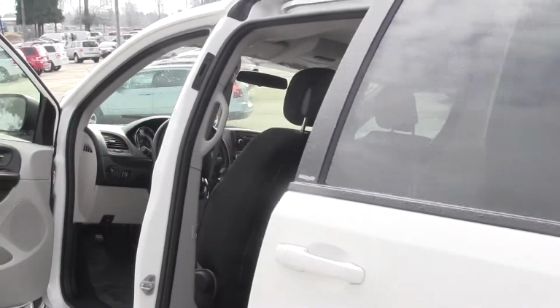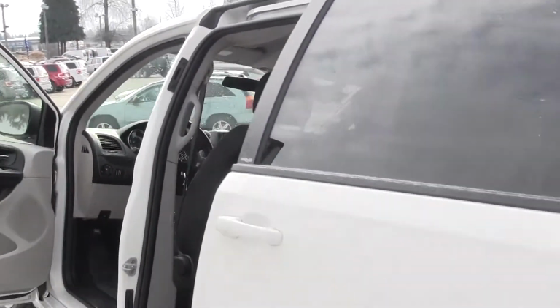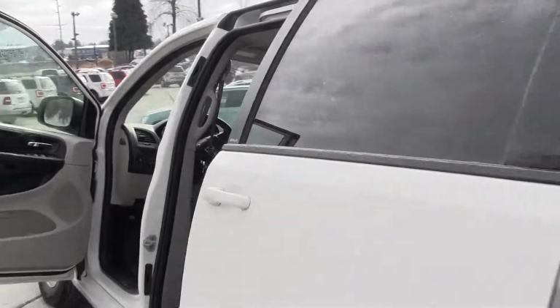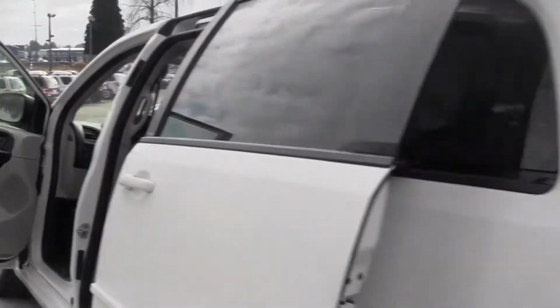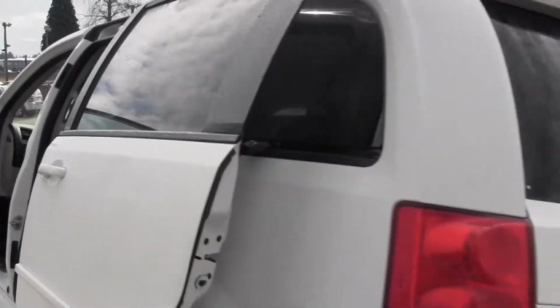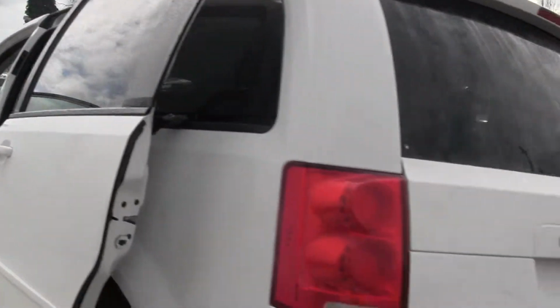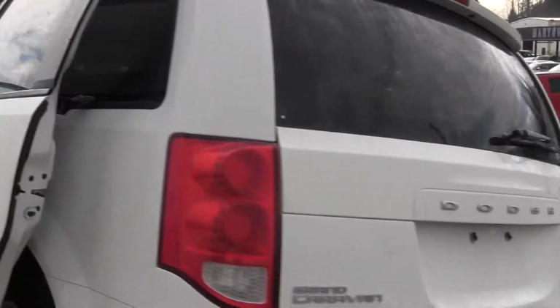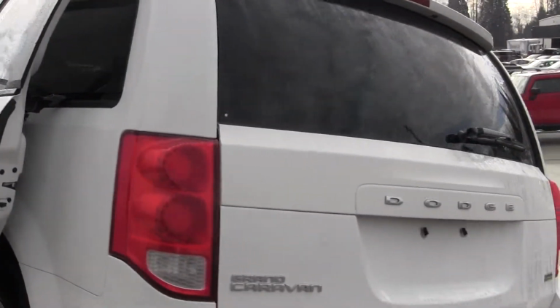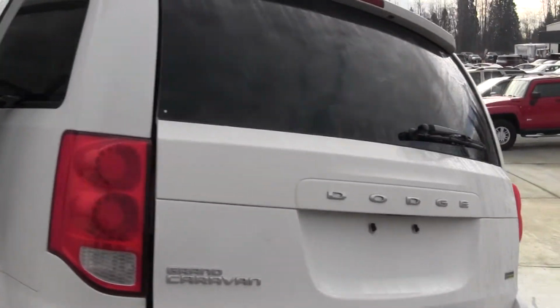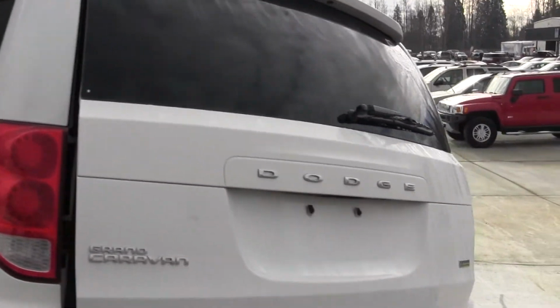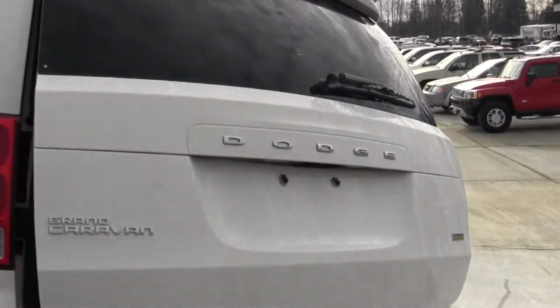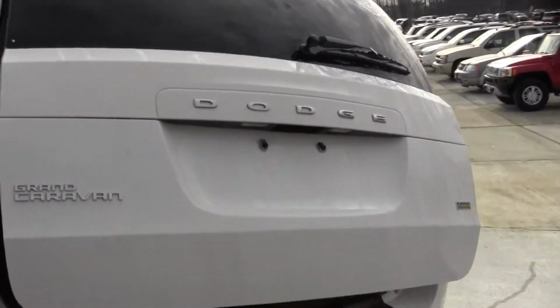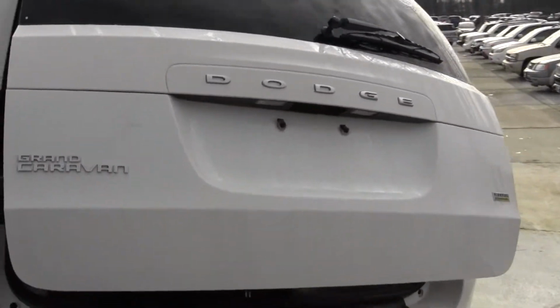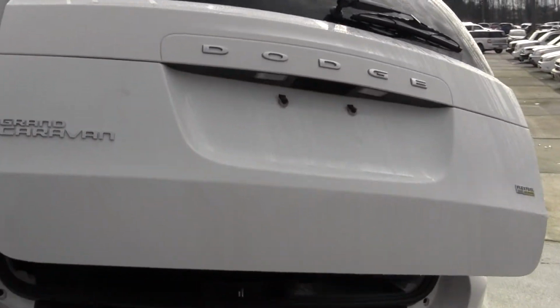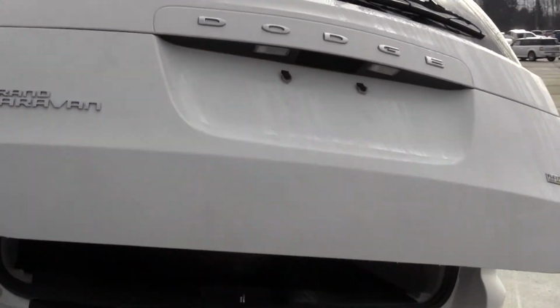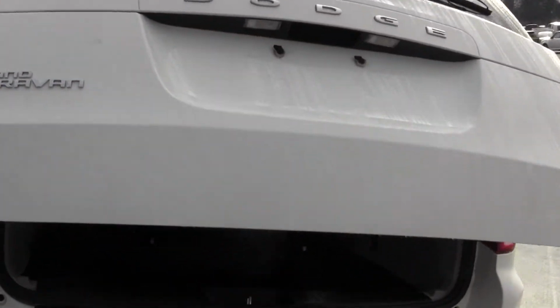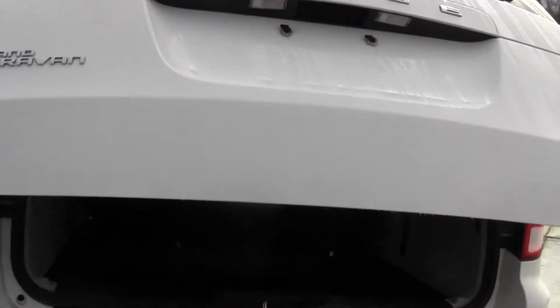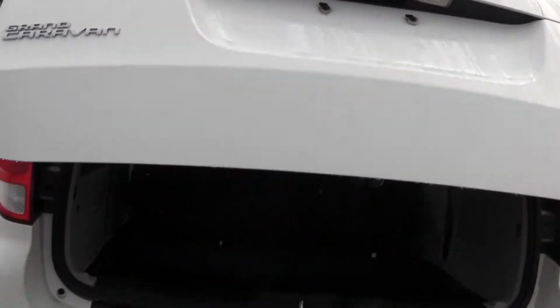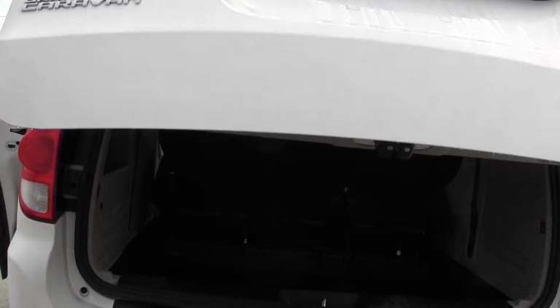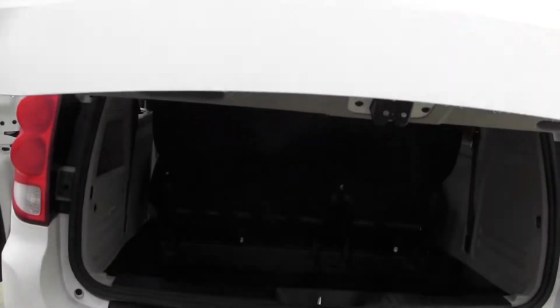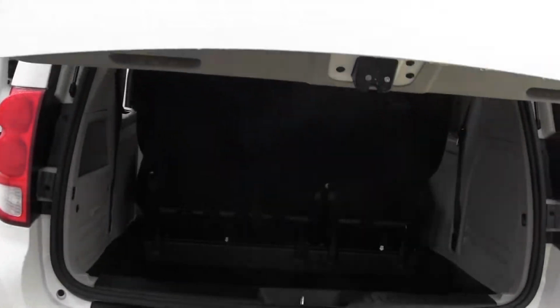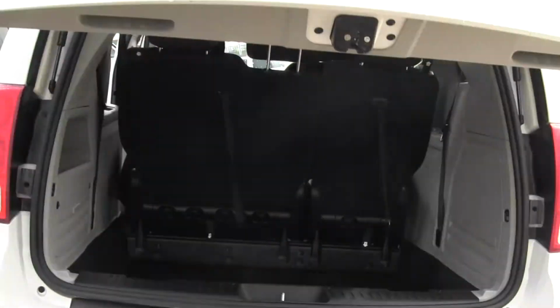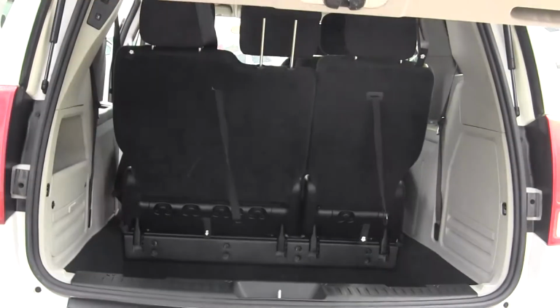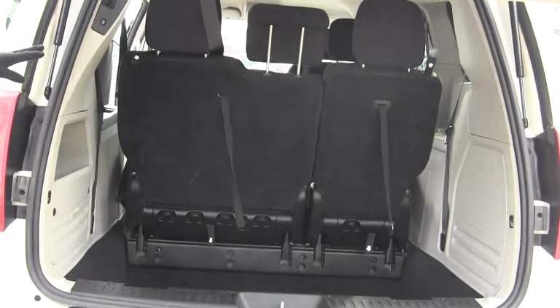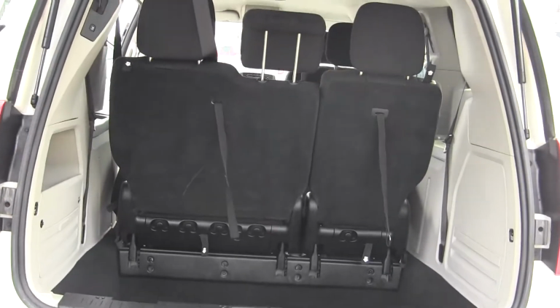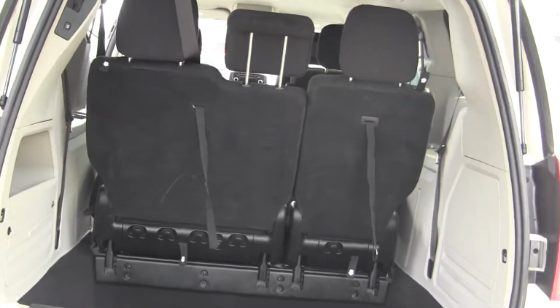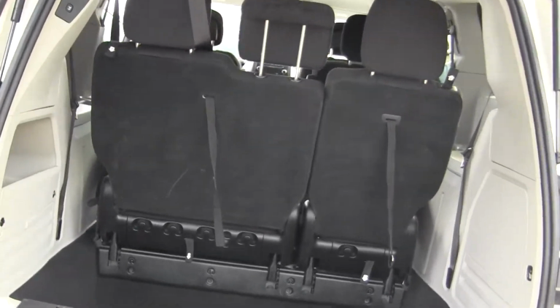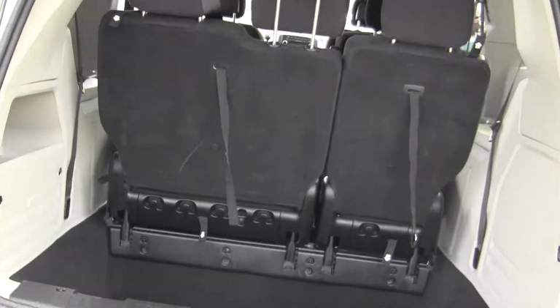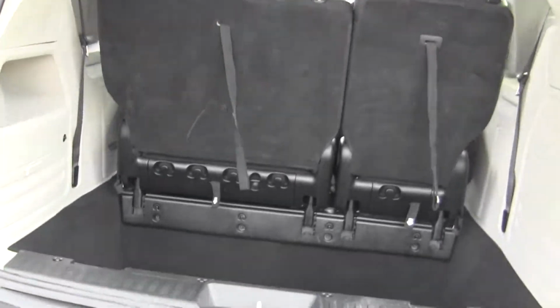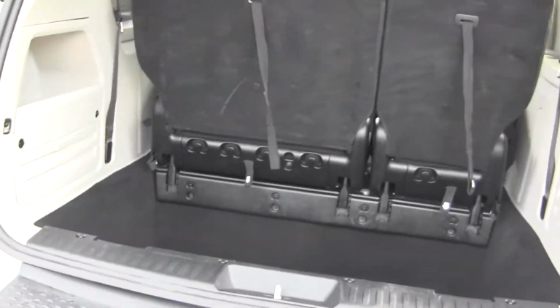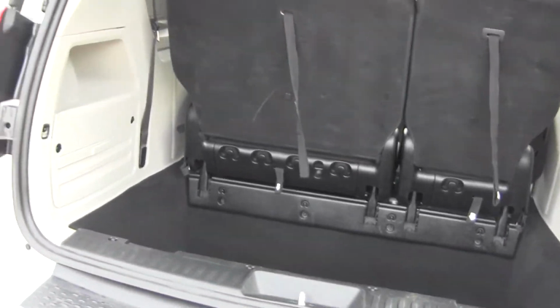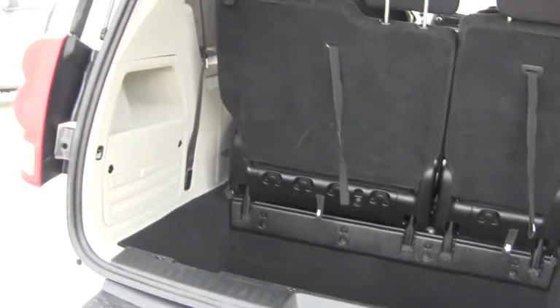The back door is also electronic. Lots of space back here. Once again, you can fold those seats down so you have more room.